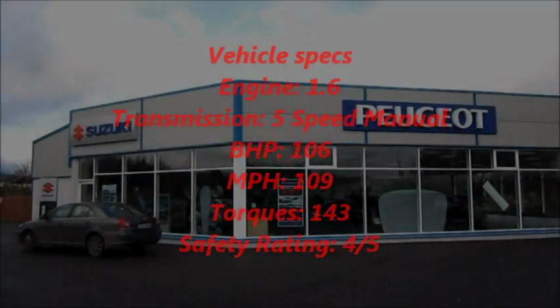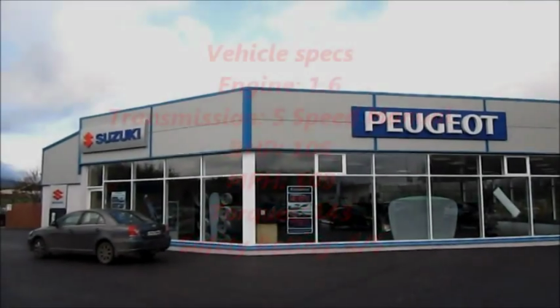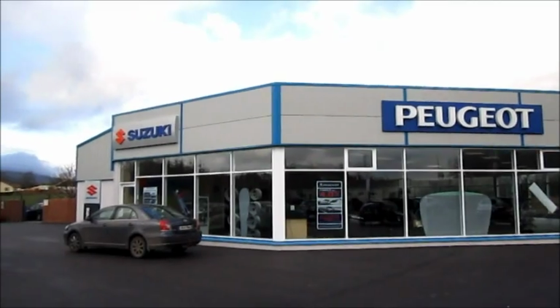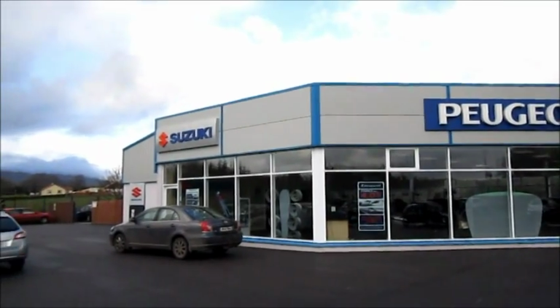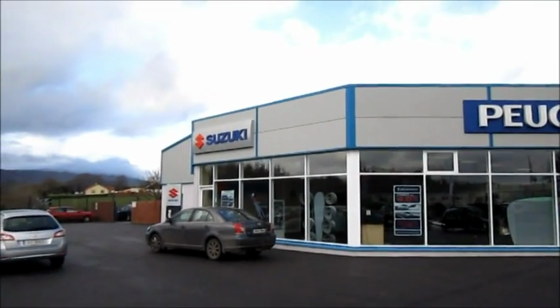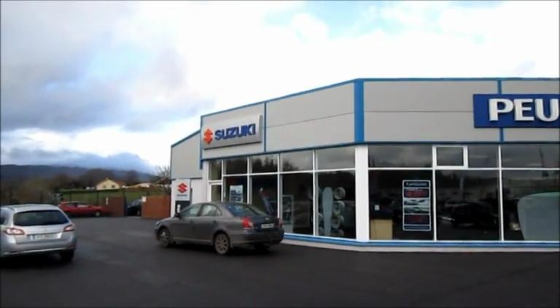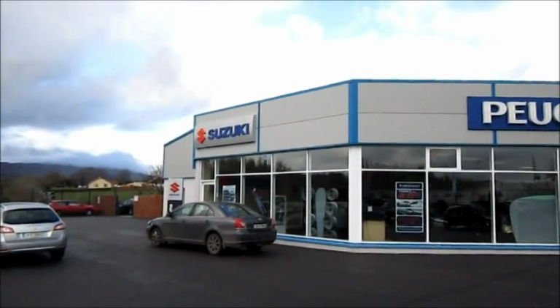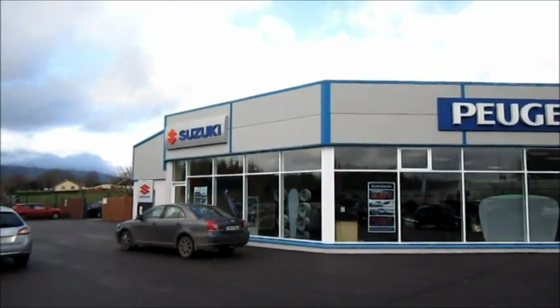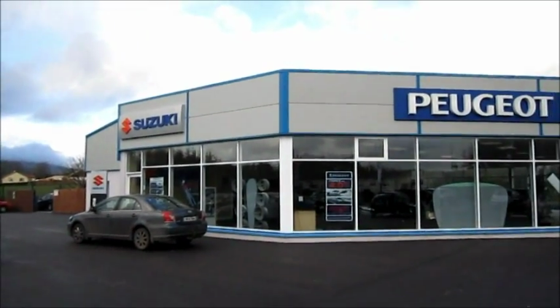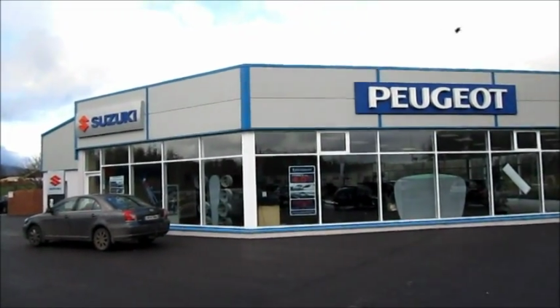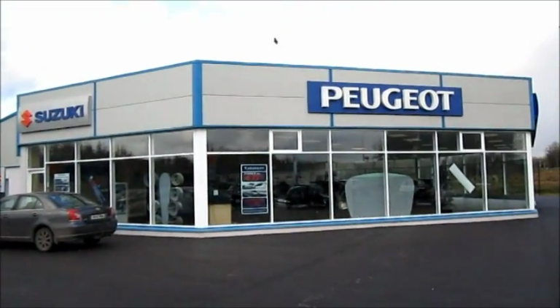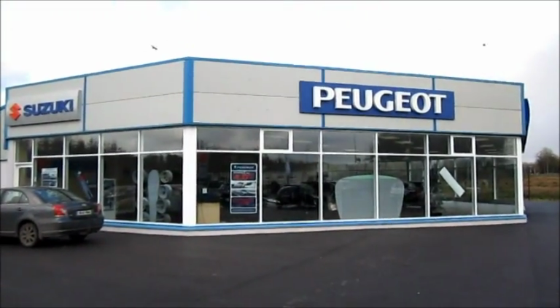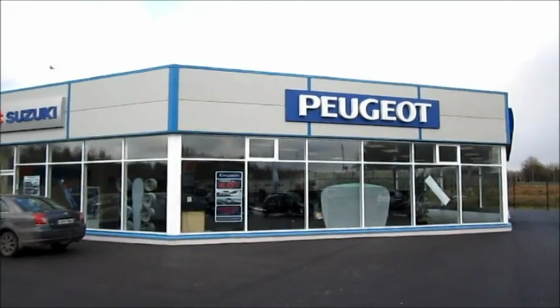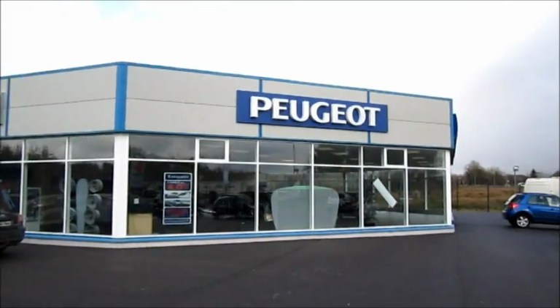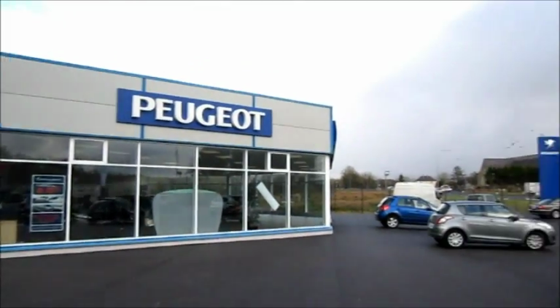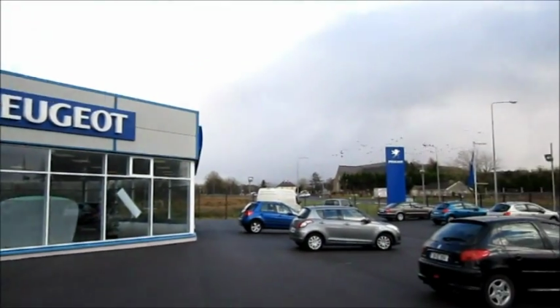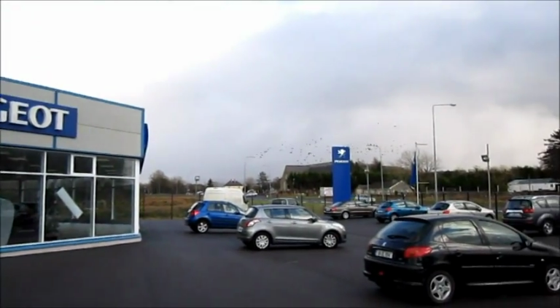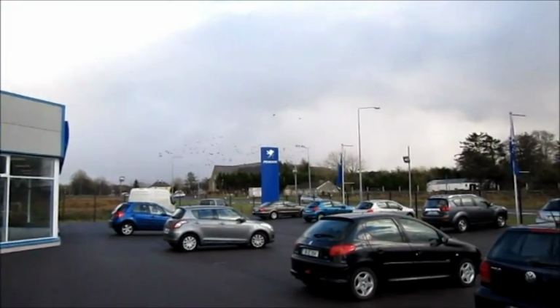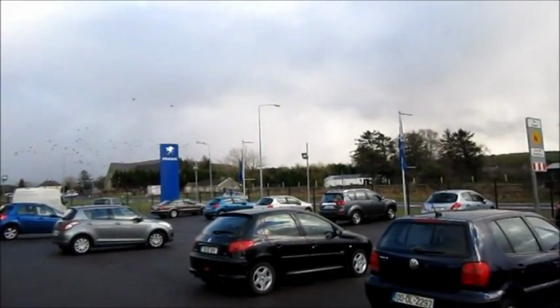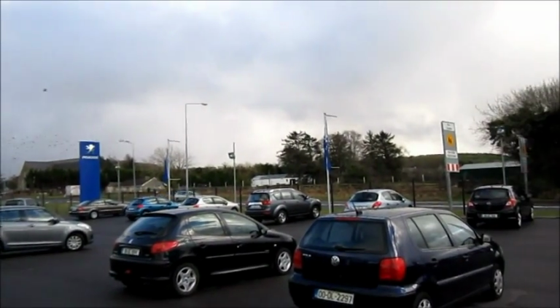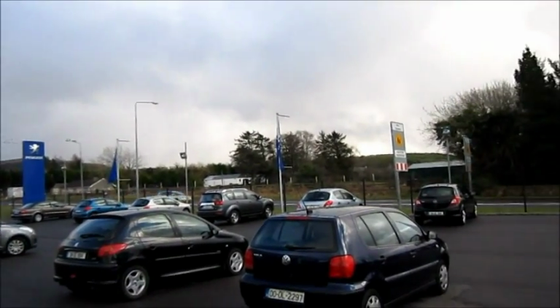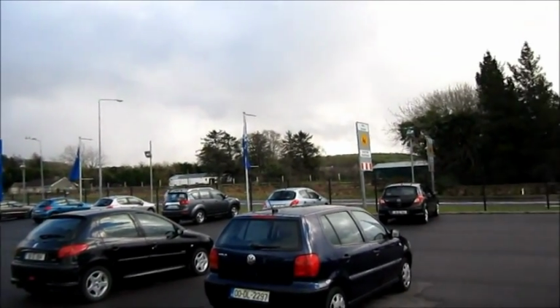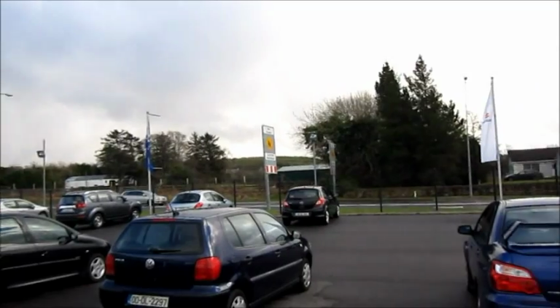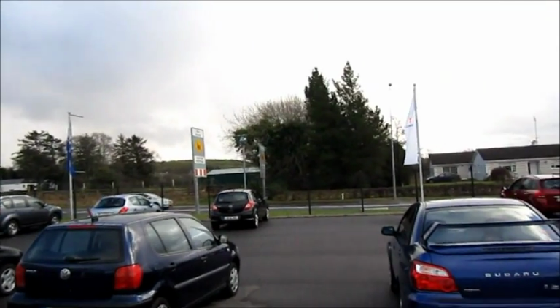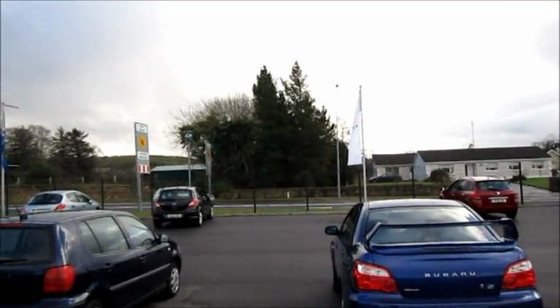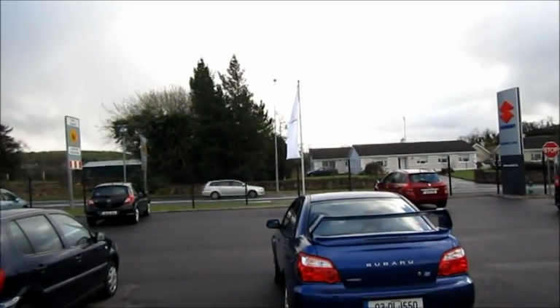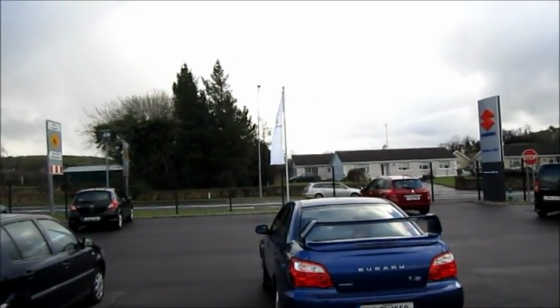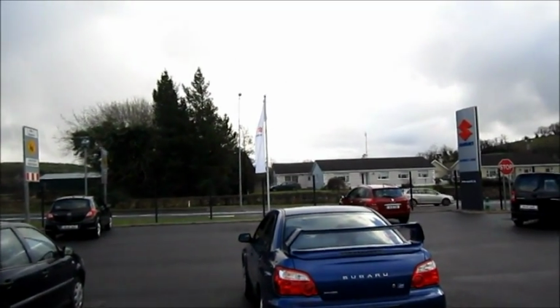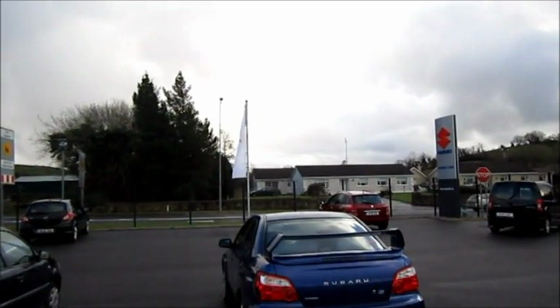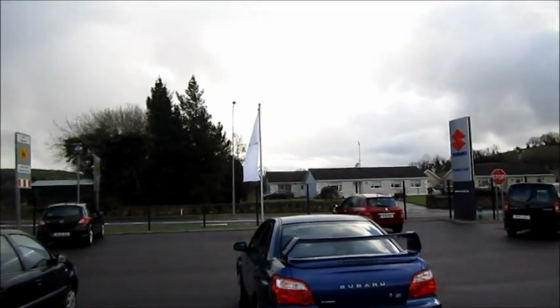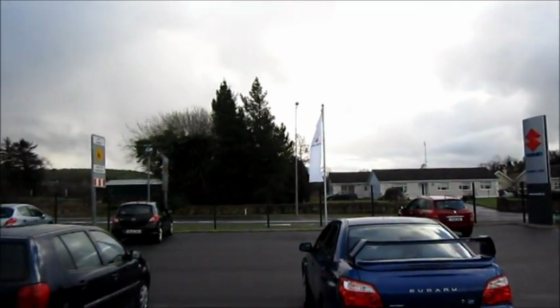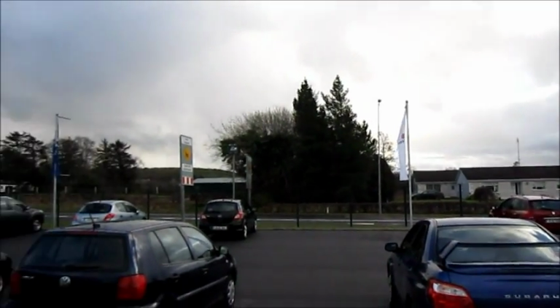Hello everyone. Today I'm at Browns Suzuki, Fusco and Subaru in Clare County Donegal. As usual, all additional information about this dealership will be mentioned in the description box below.